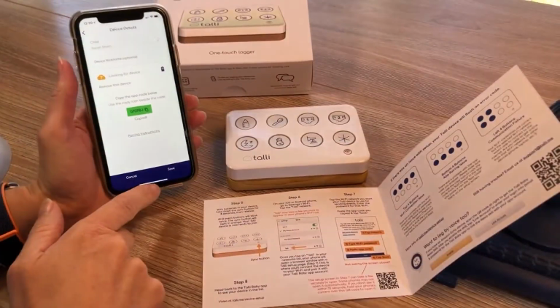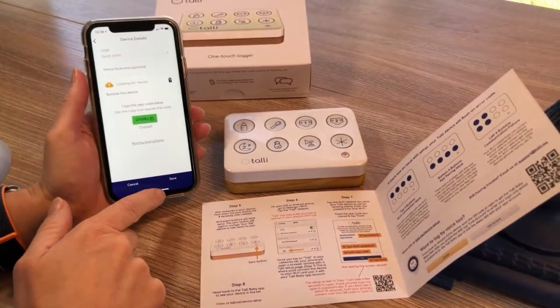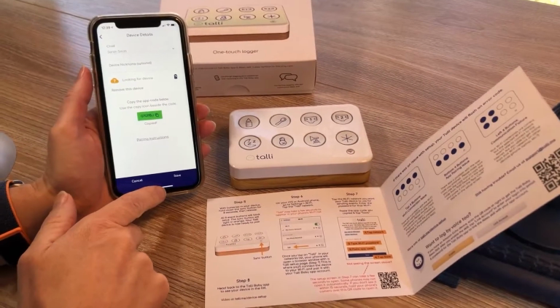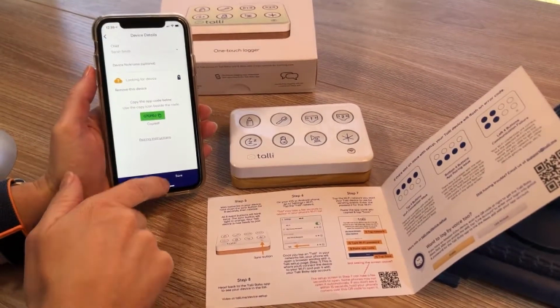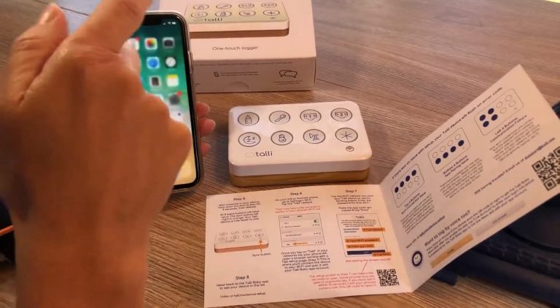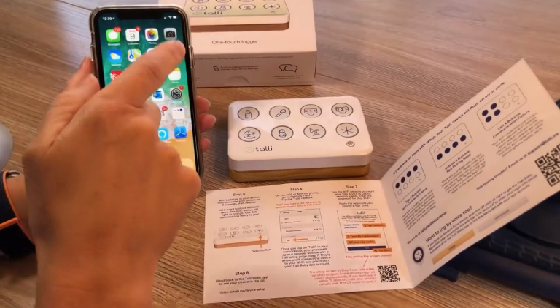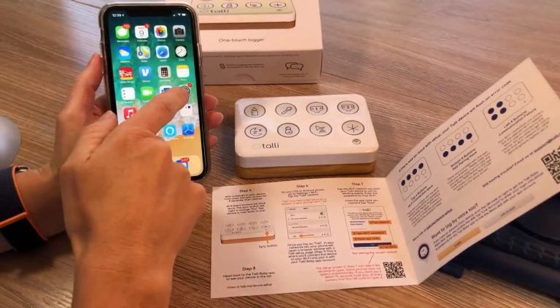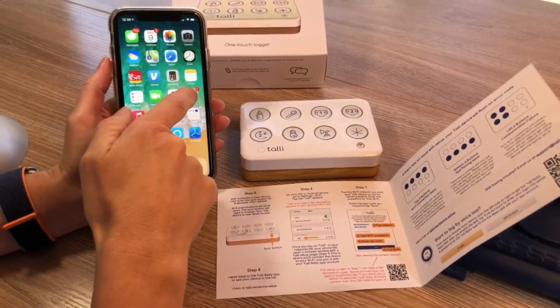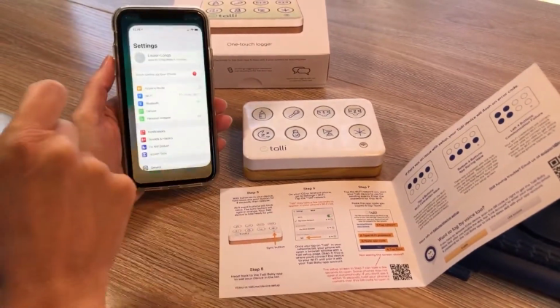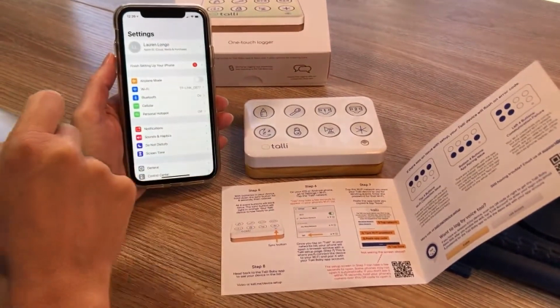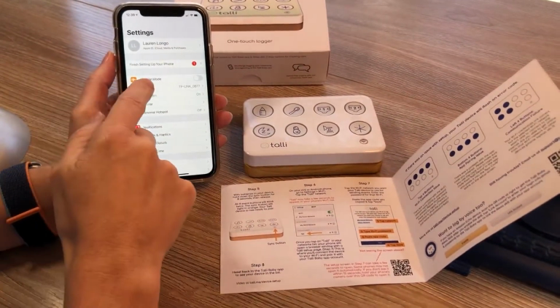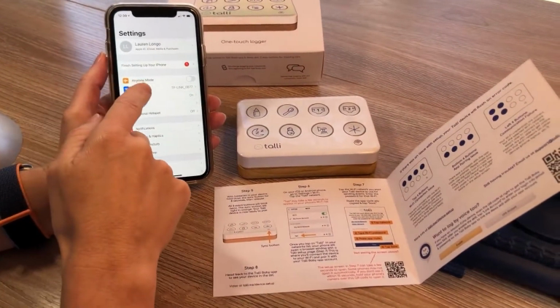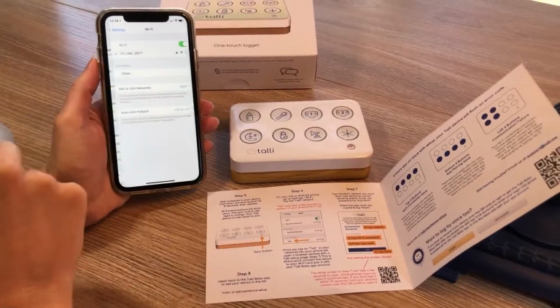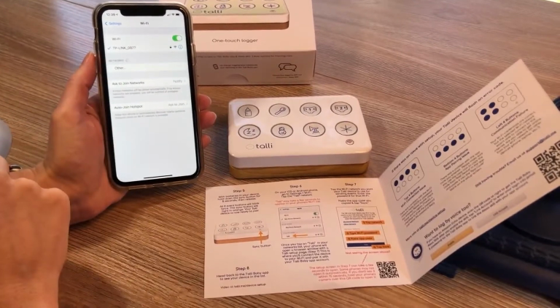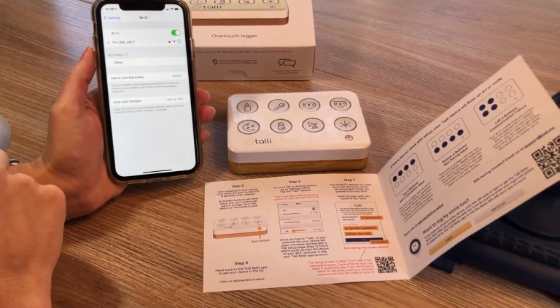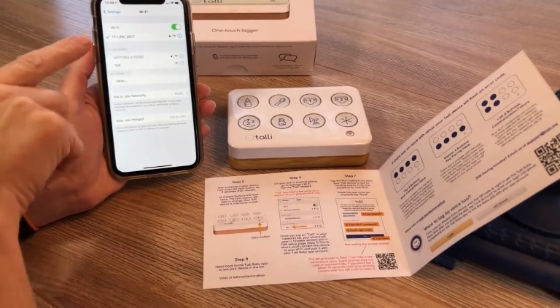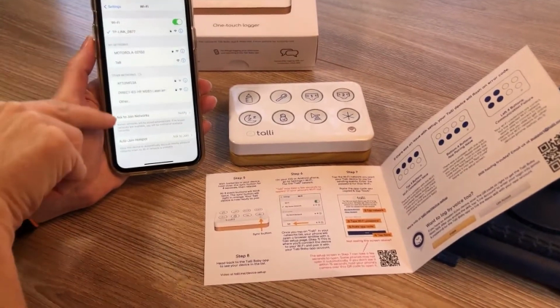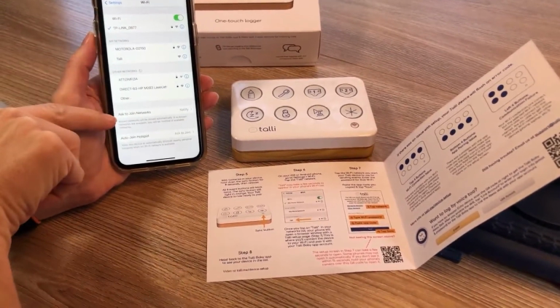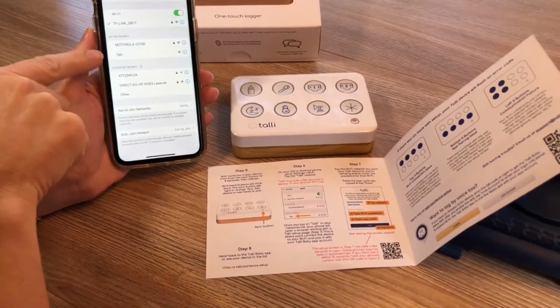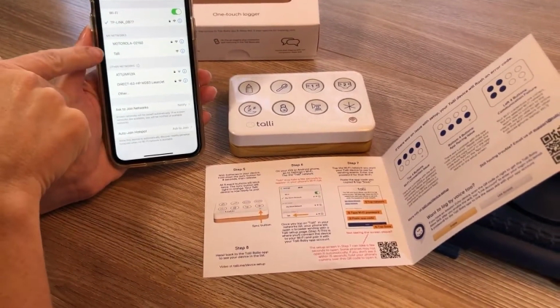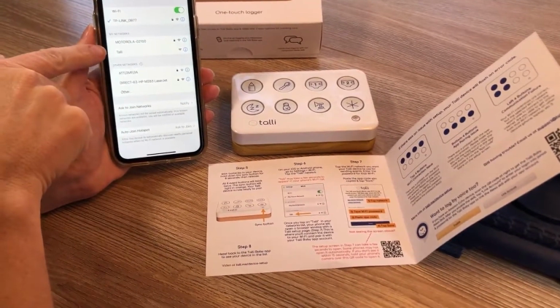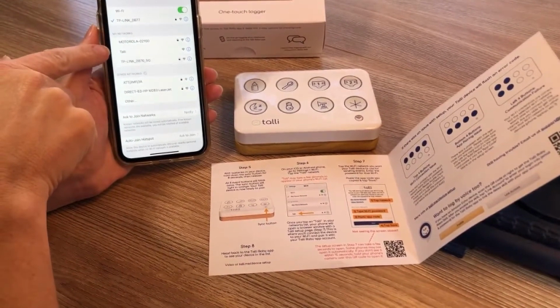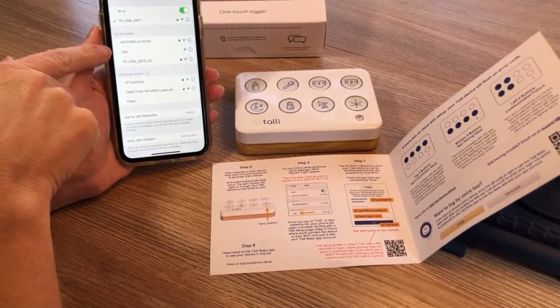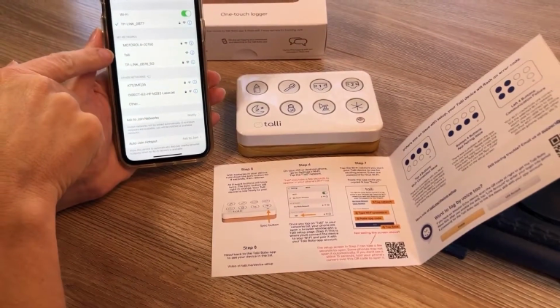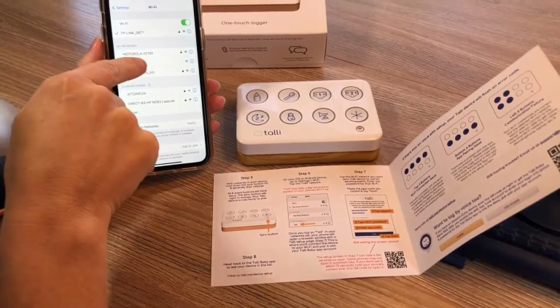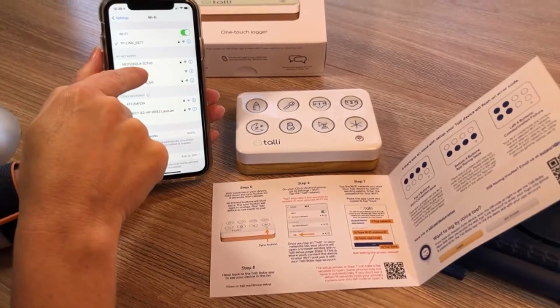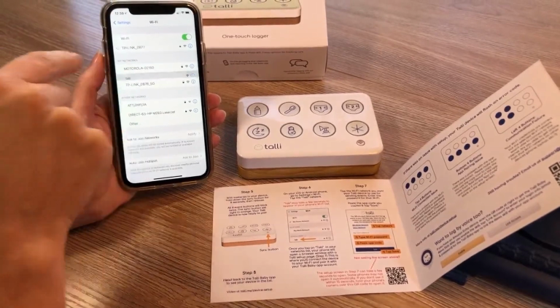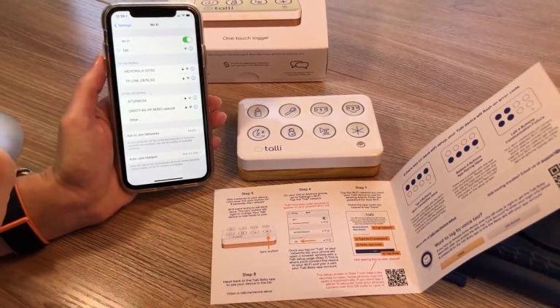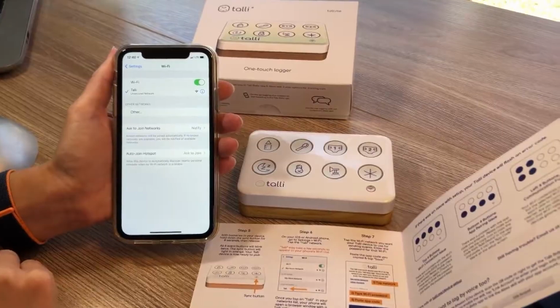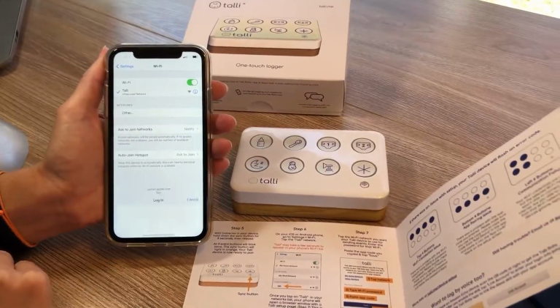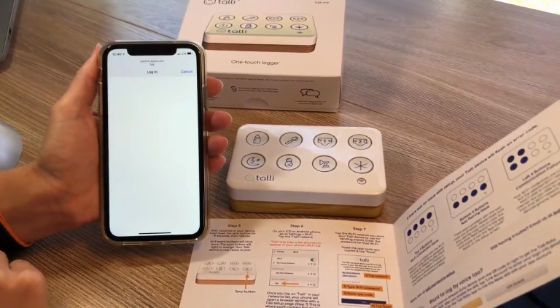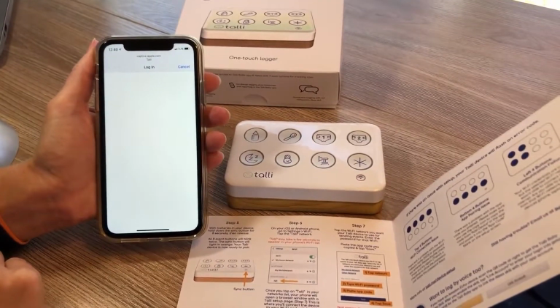At that point, we're going outside the Tally Baby app on your phone. You want to go to Settings, Wi-Fi. It can take just a couple seconds, but you're going to see Tally show up in your list of networks. Tap on Tally.